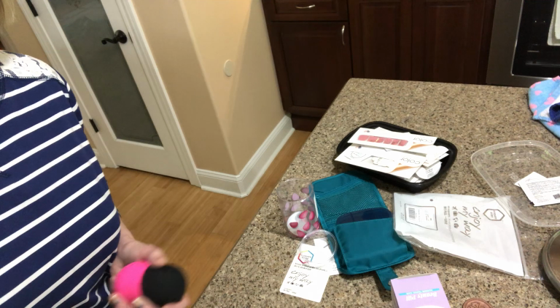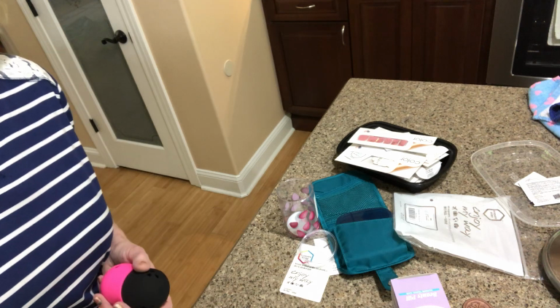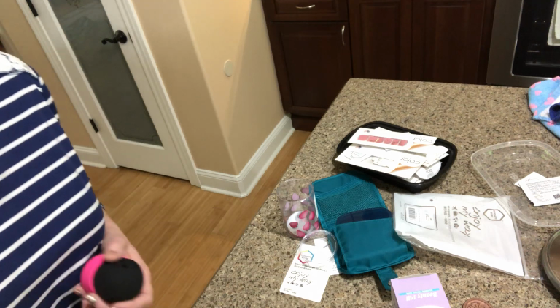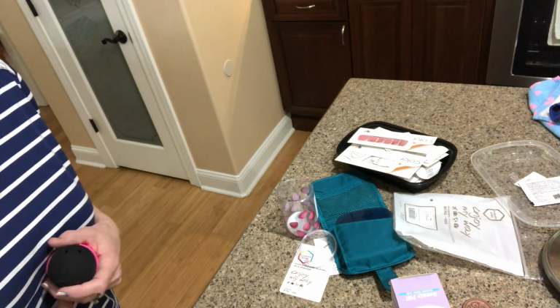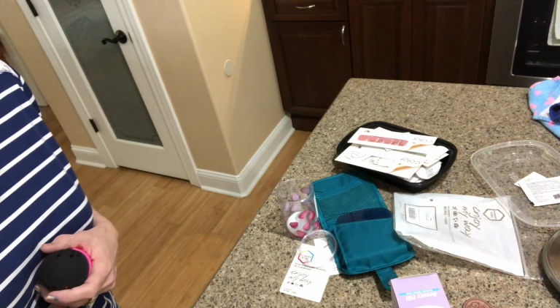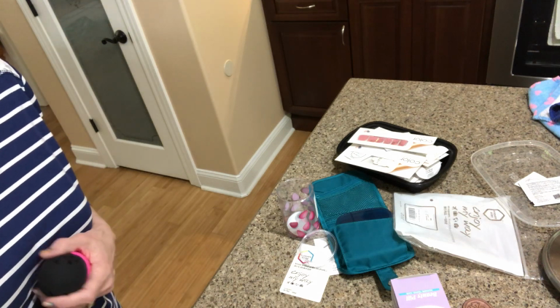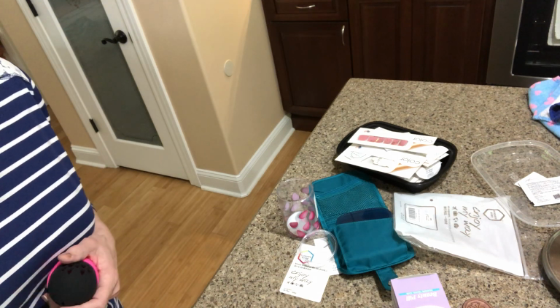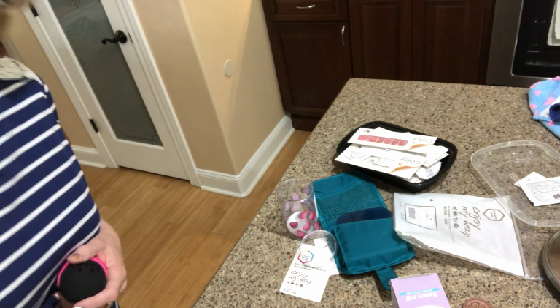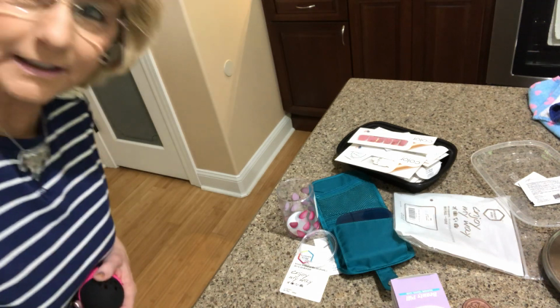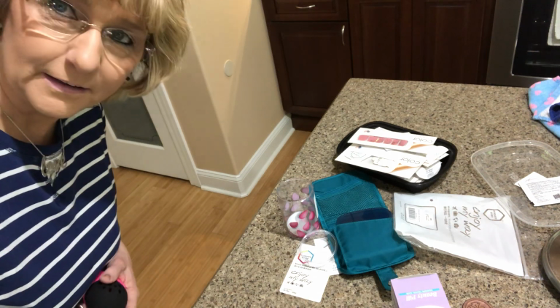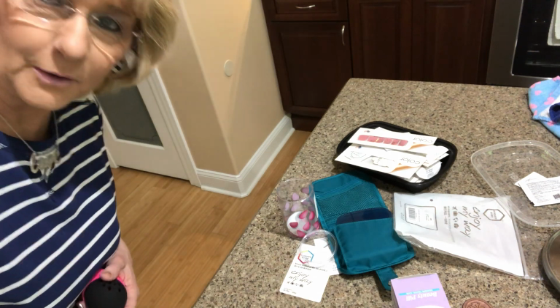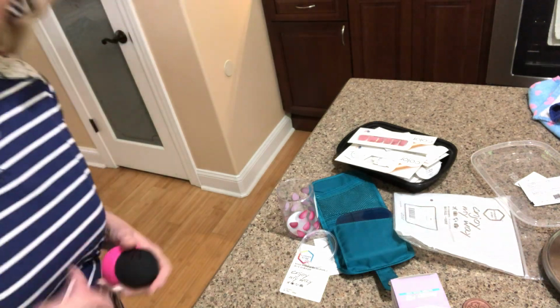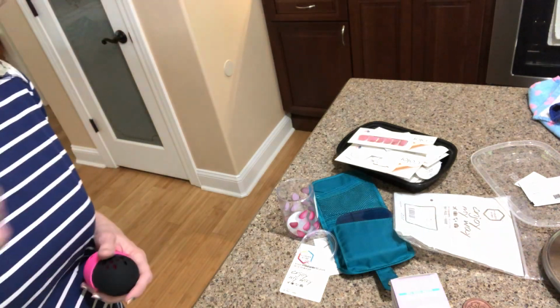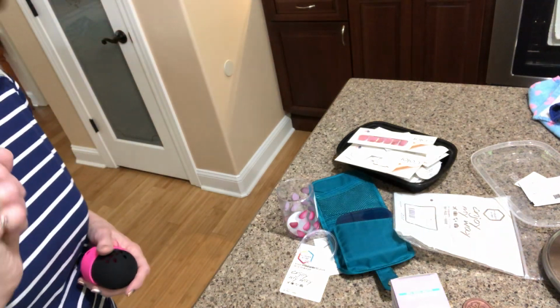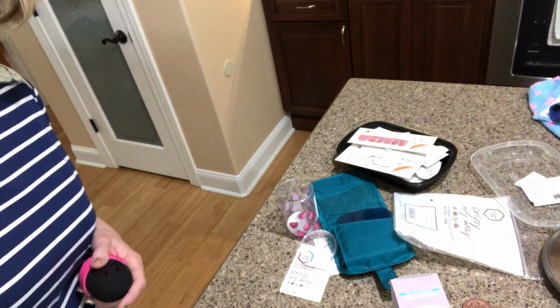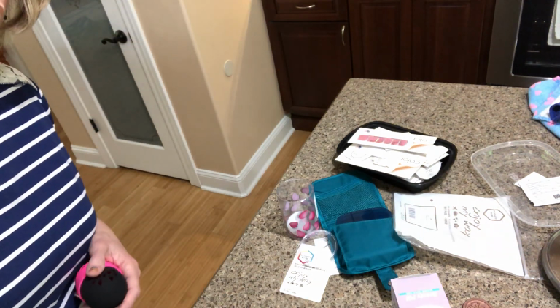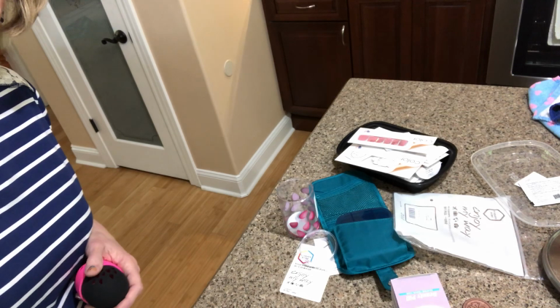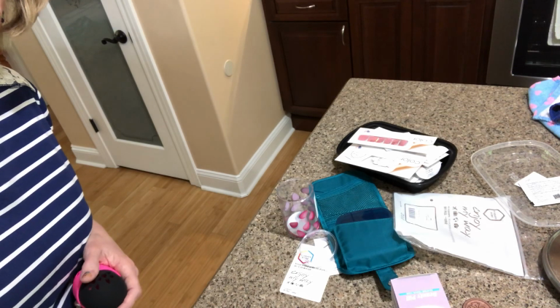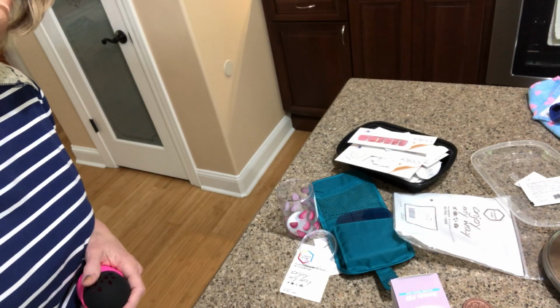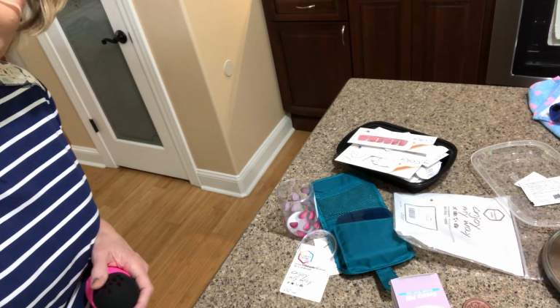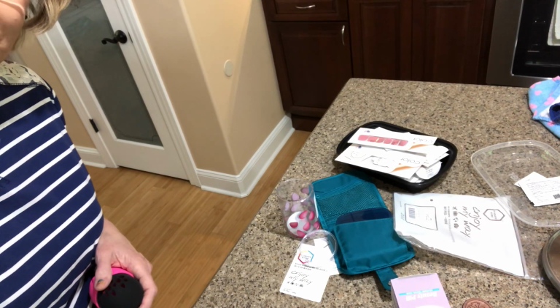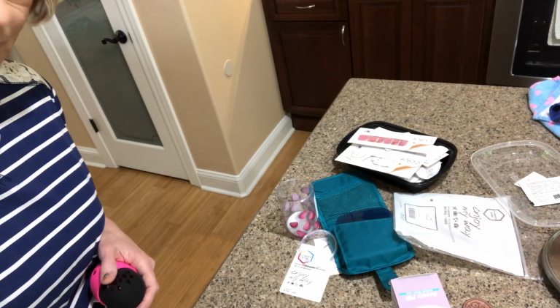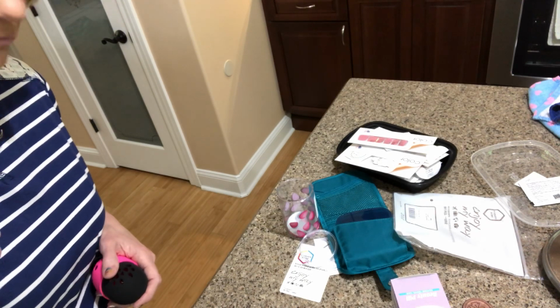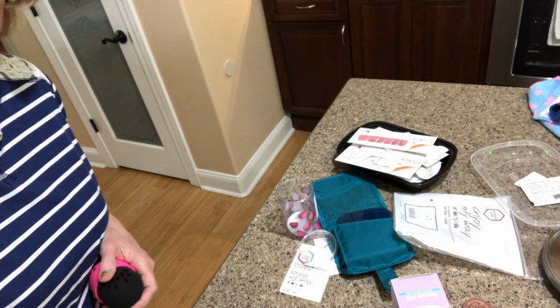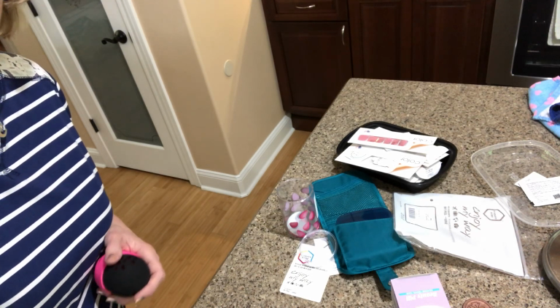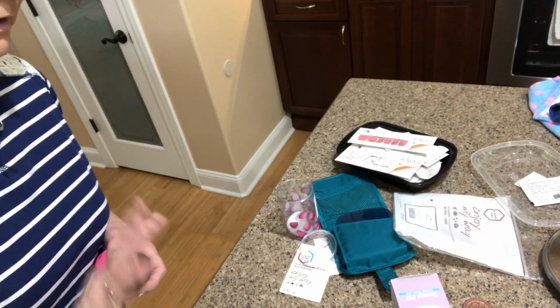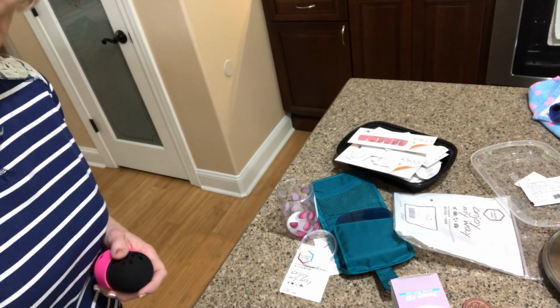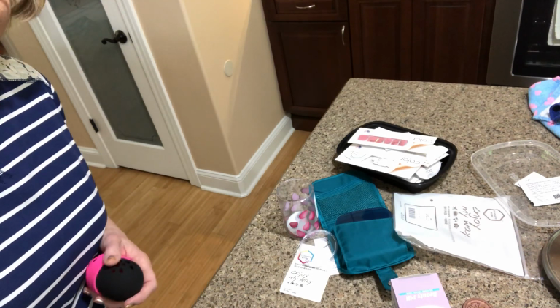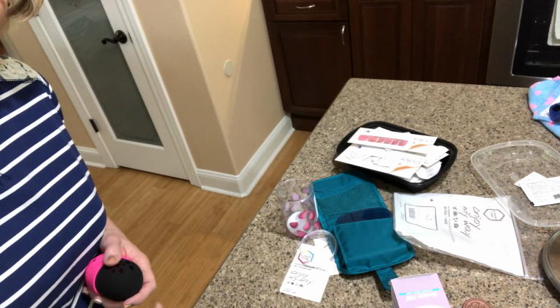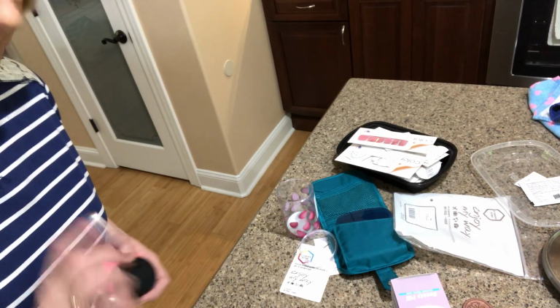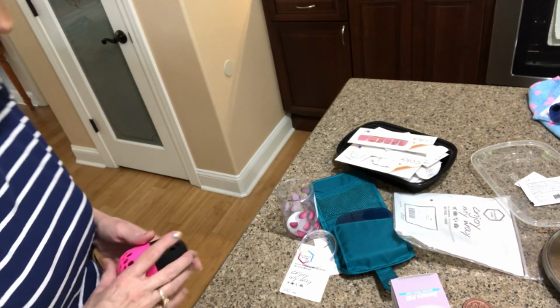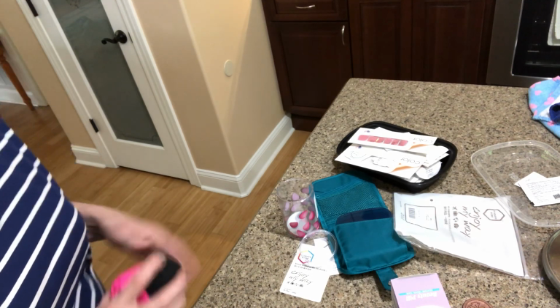Hello and welcome back to my channel, Make Life Simple with Sandy. I've got you on a tripod on my phone — I hope it doesn't fall. I've got a little Amazon haul I want to show you.